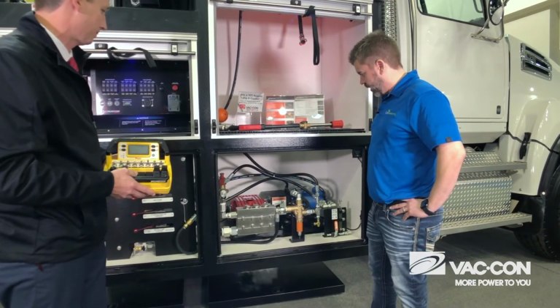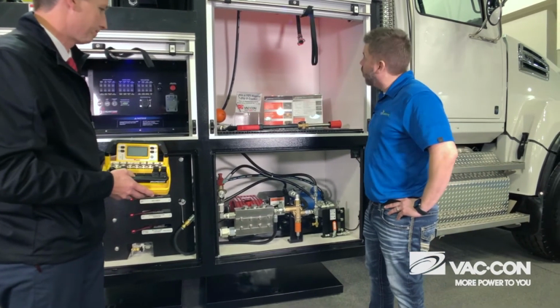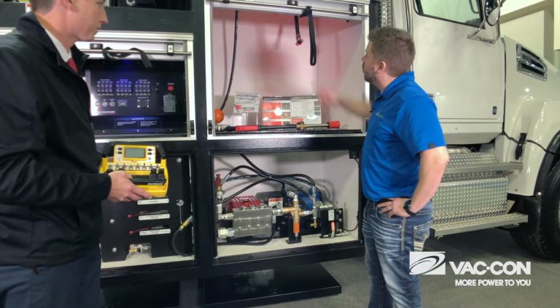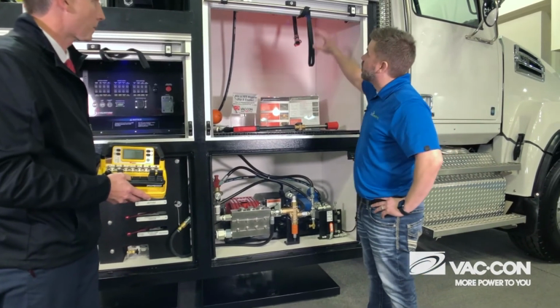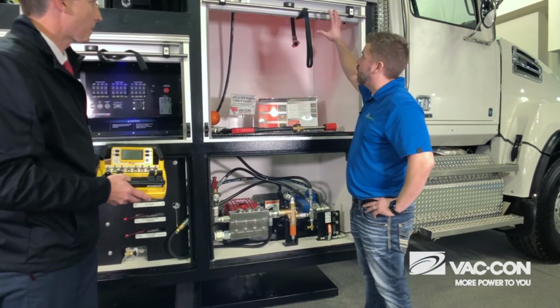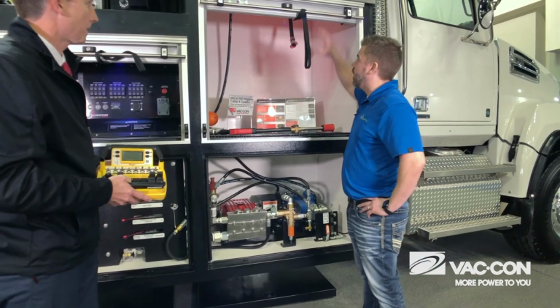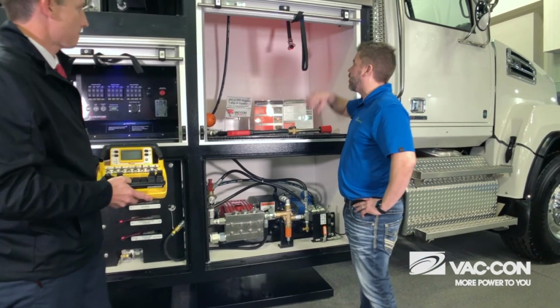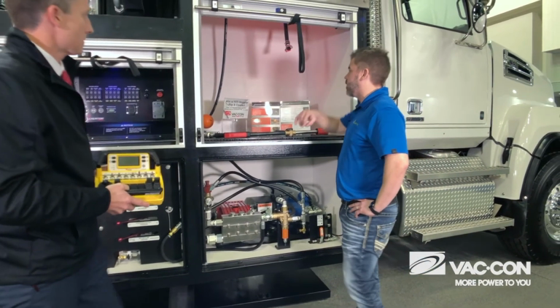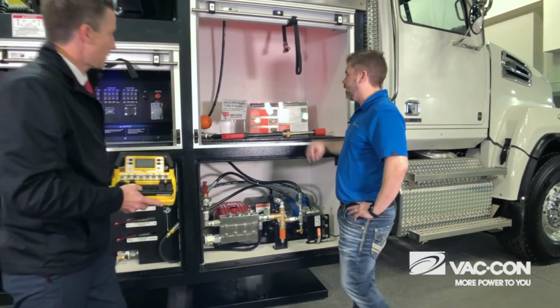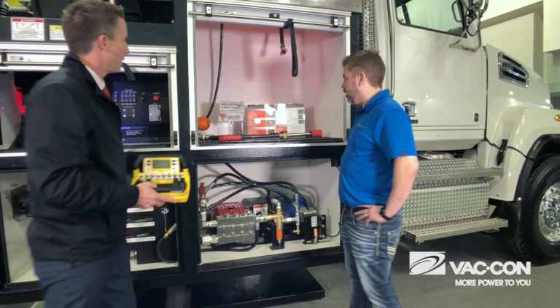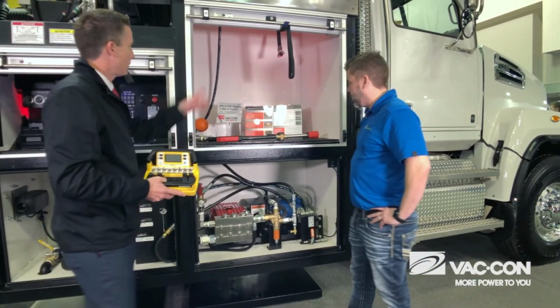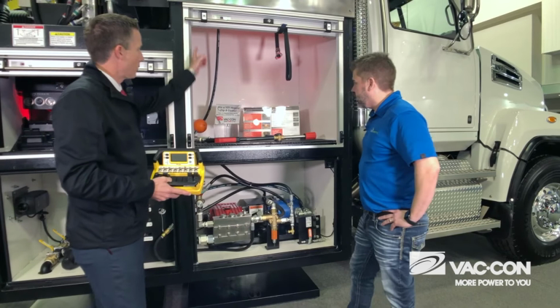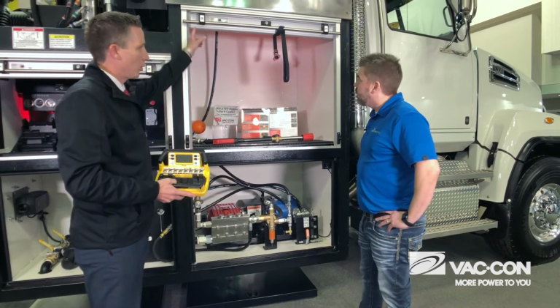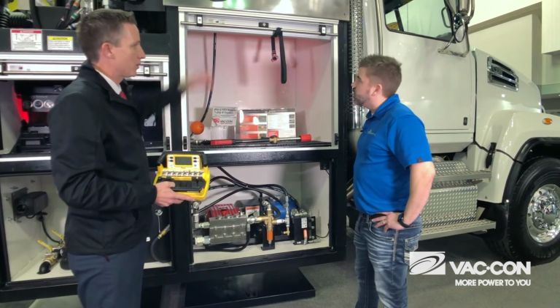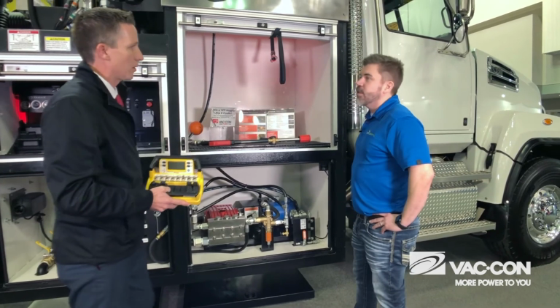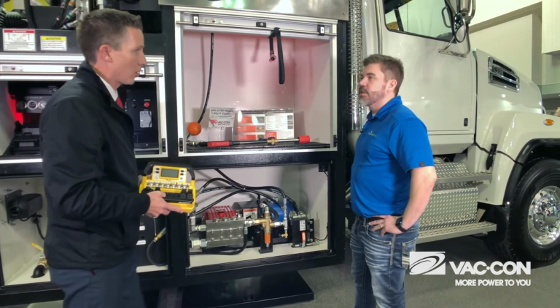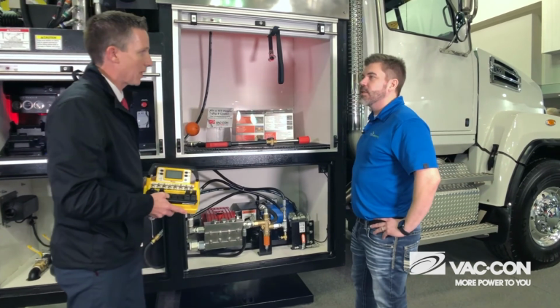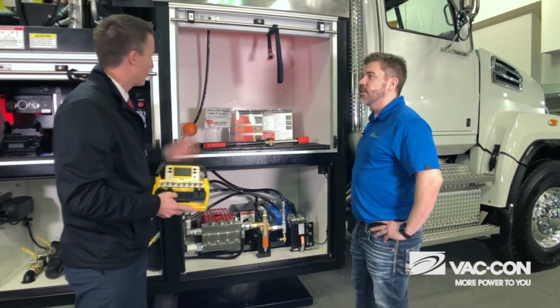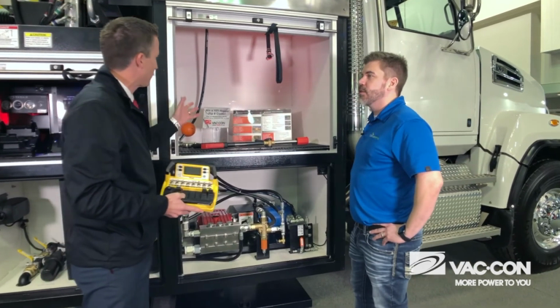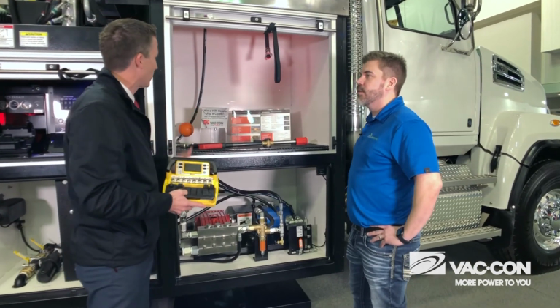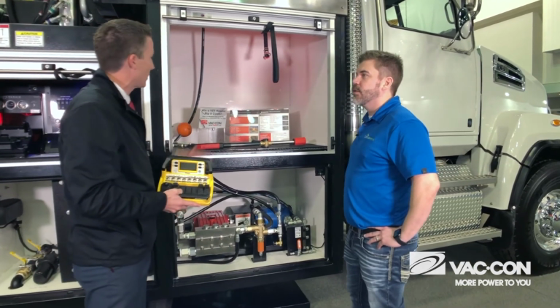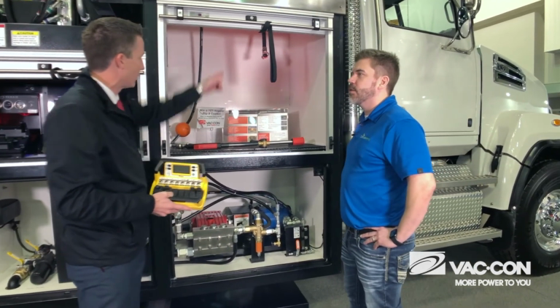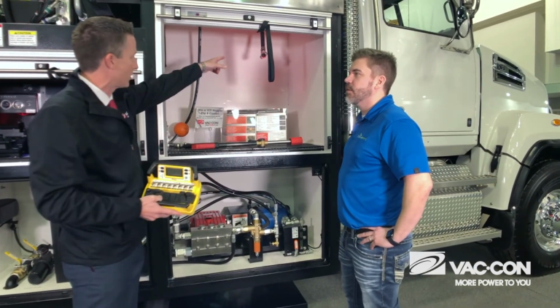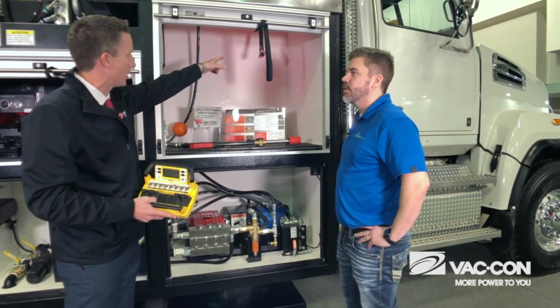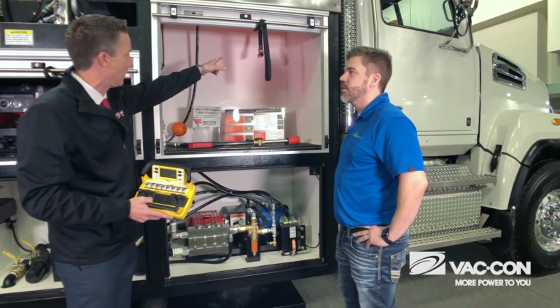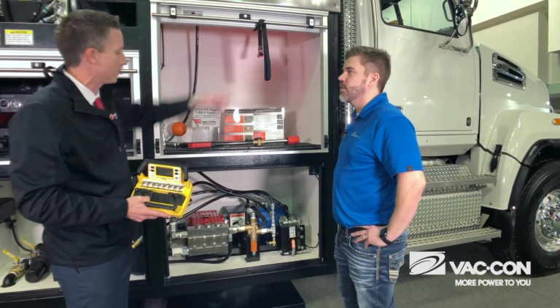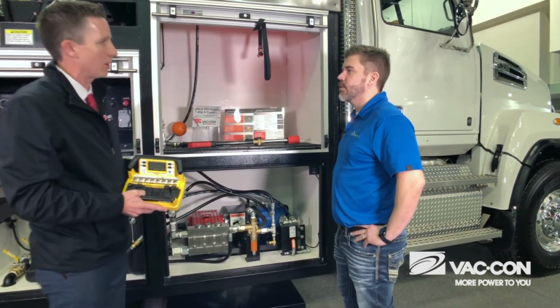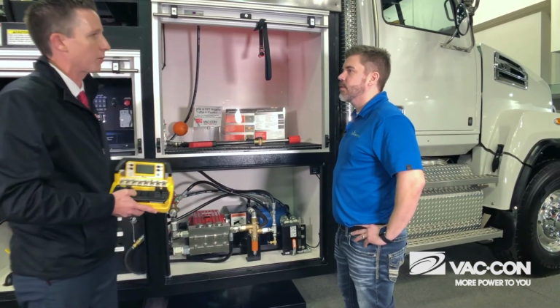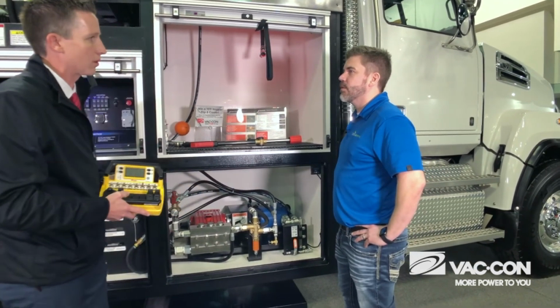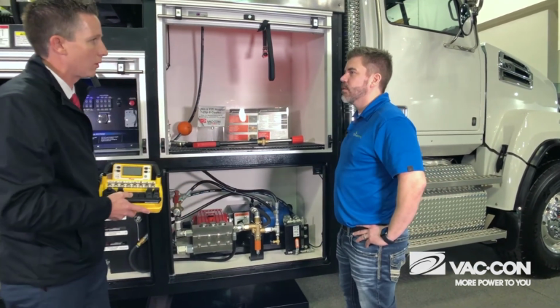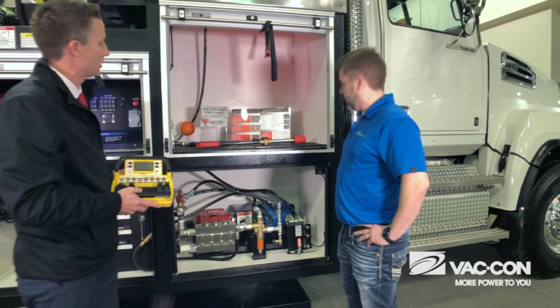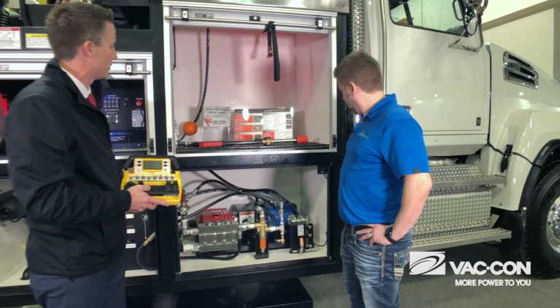Hose reels are up here in that enclosure. Yes, 100-foot hose reels are up top for your high-pressure wand and also your air compressor hoses in there as well.